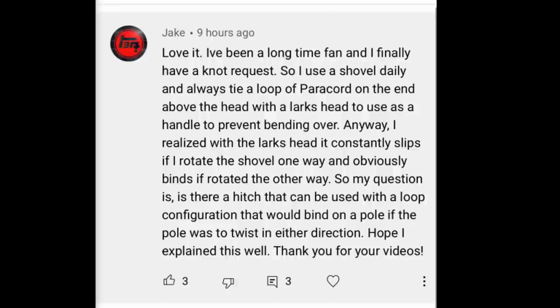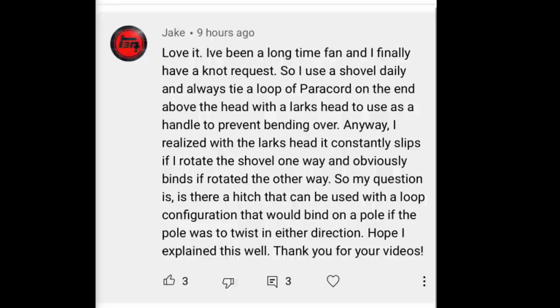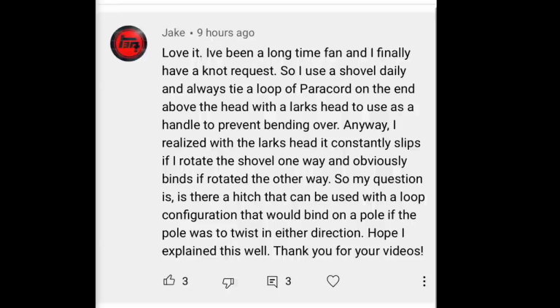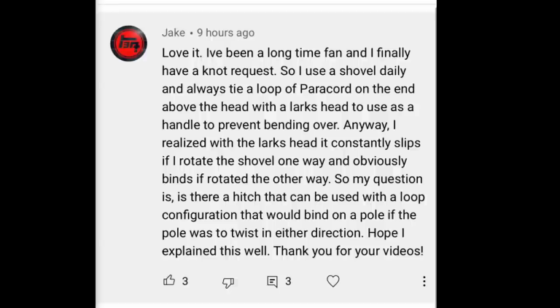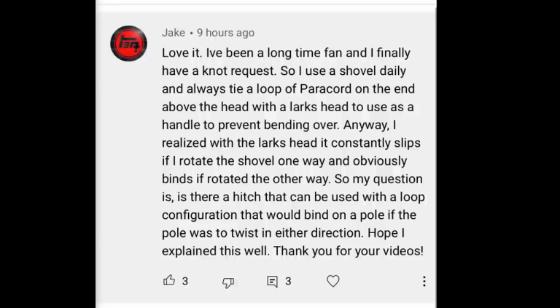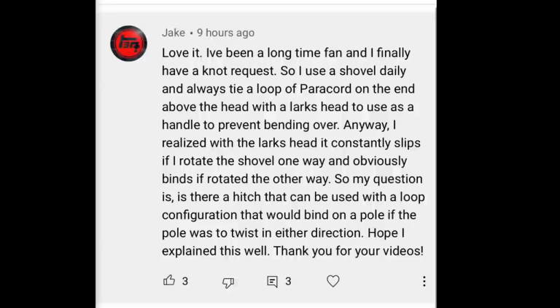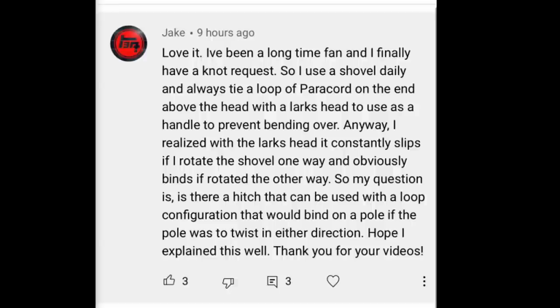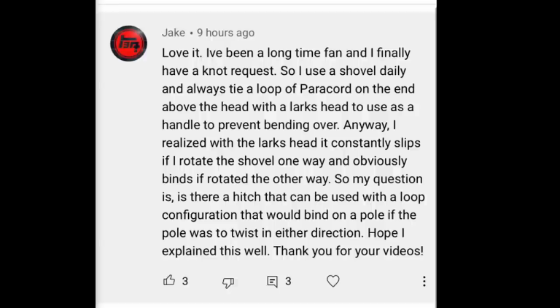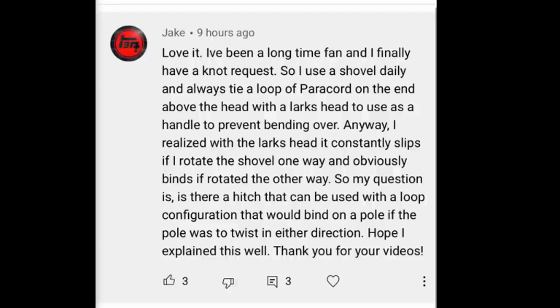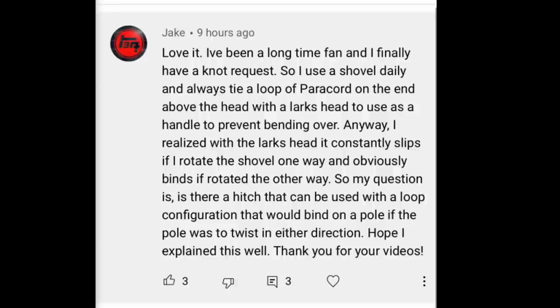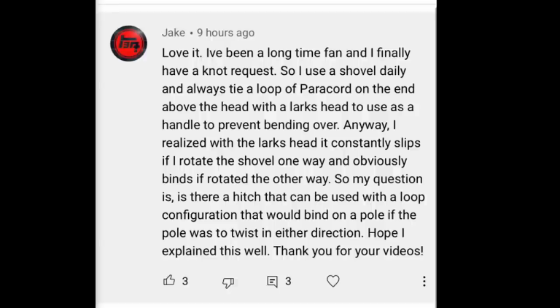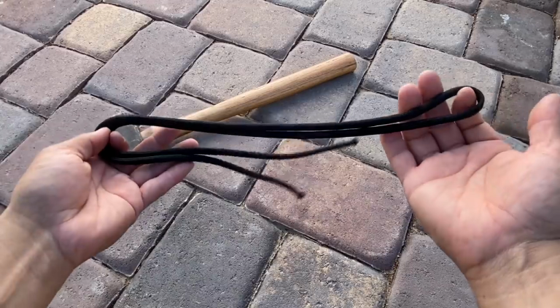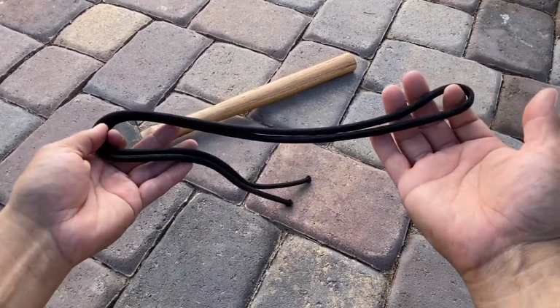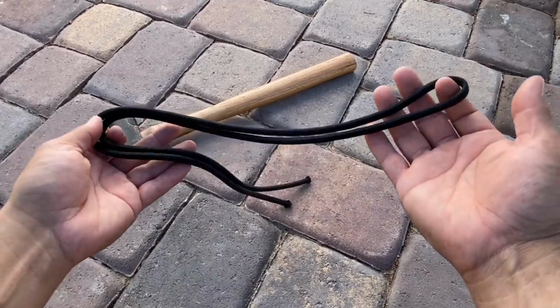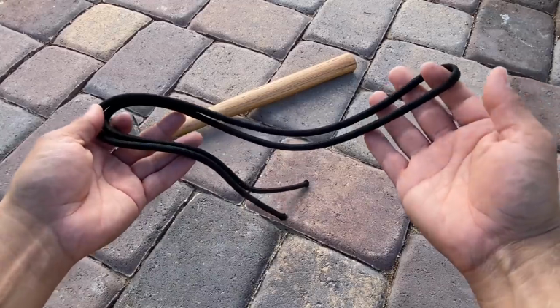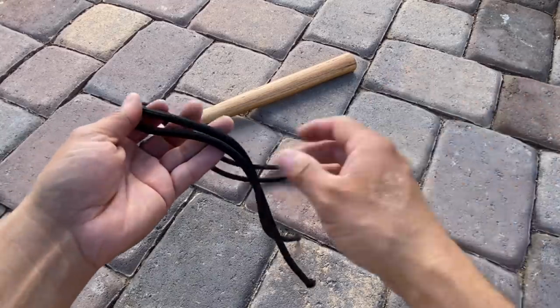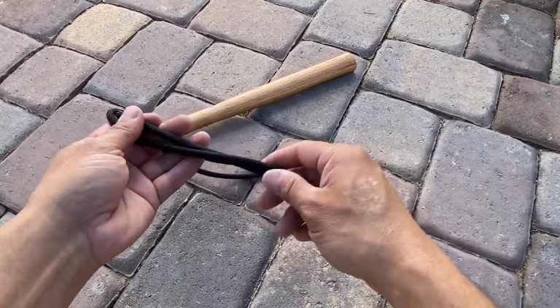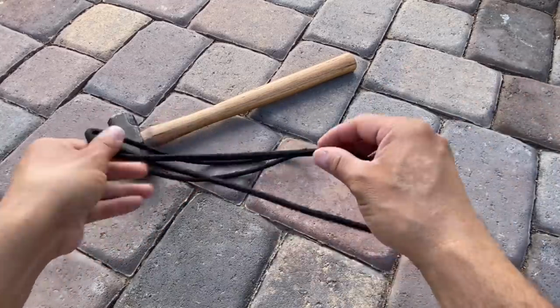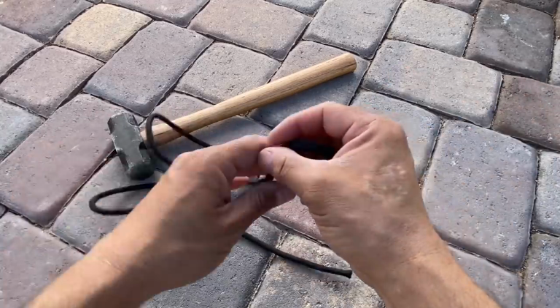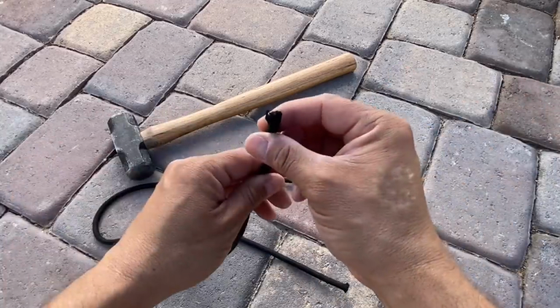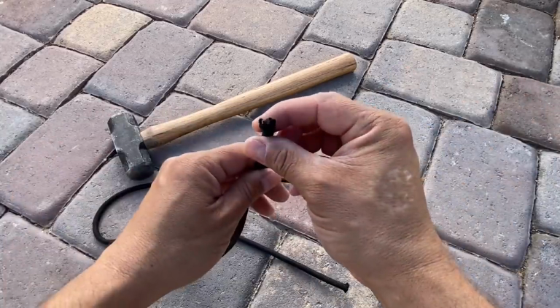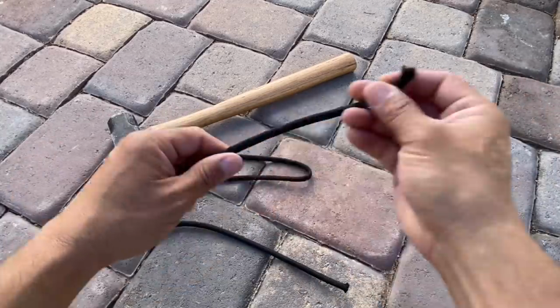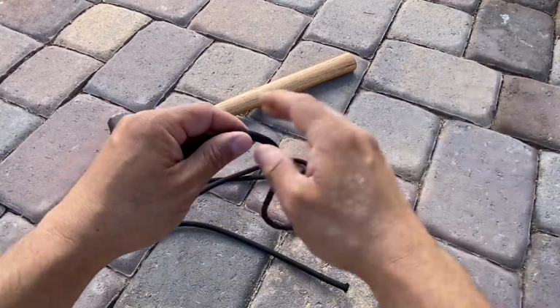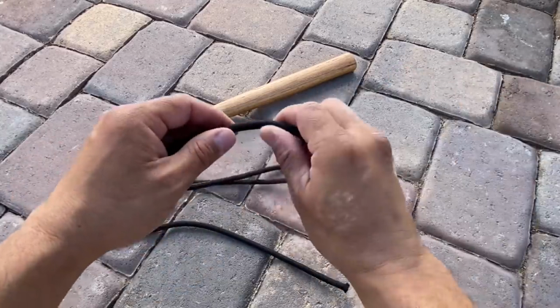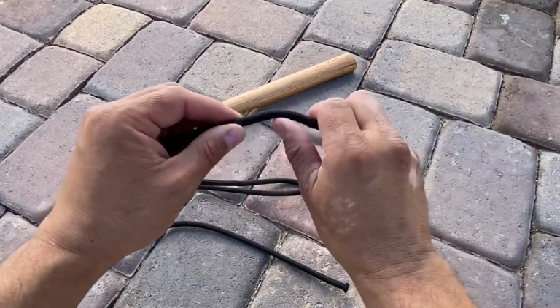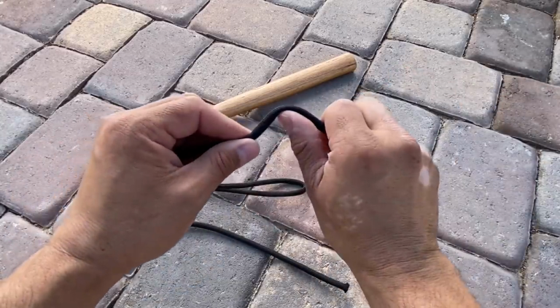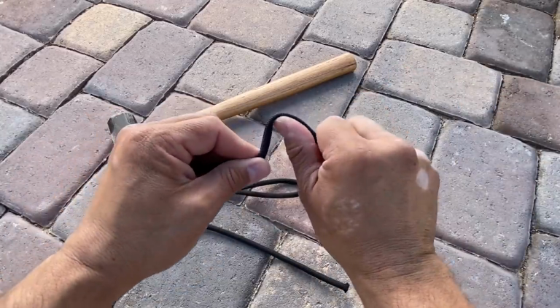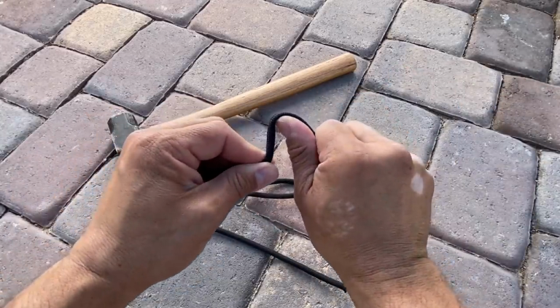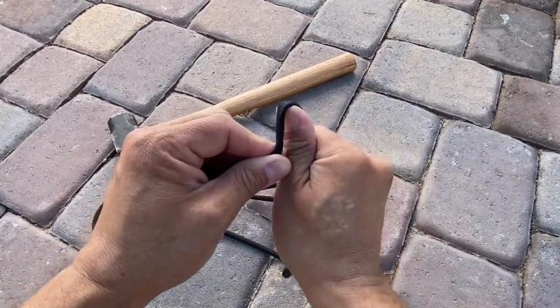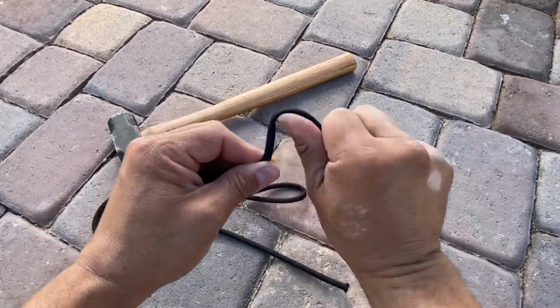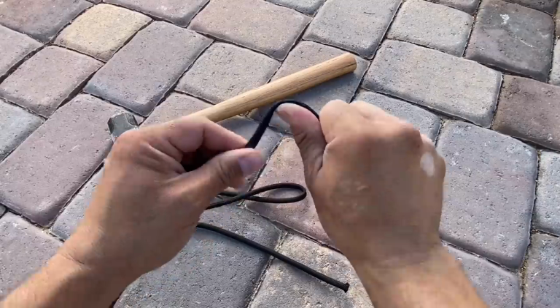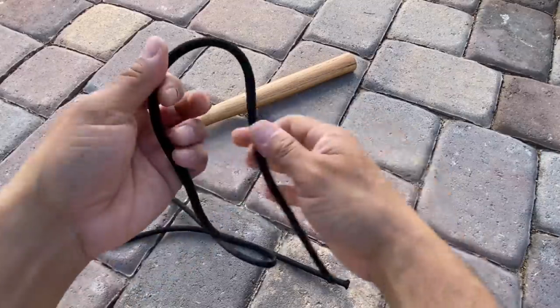Jake asked about tying loops to handles — hopefully these two options work. I'm starting with about five feet of gutted quarter-inch paramax. I took out the strand so that when I pull everything tight it sits nice and flat against the handle.